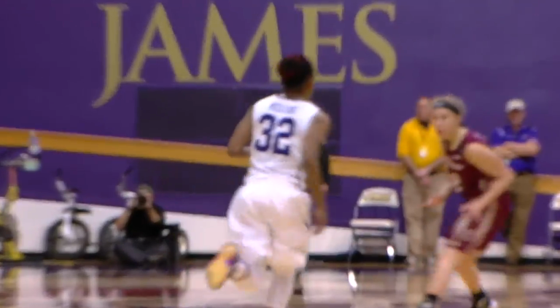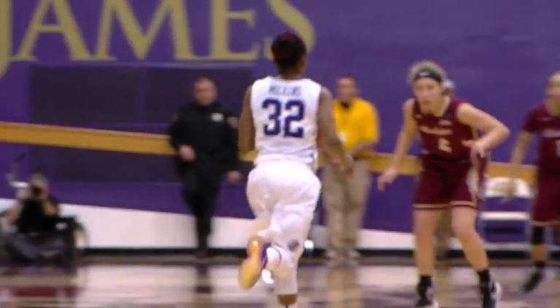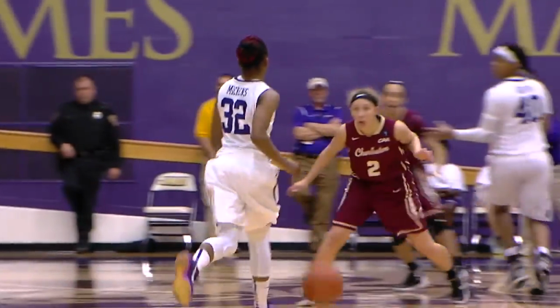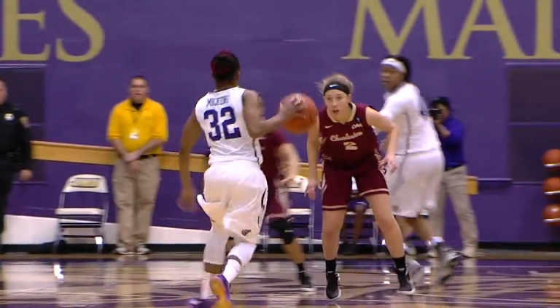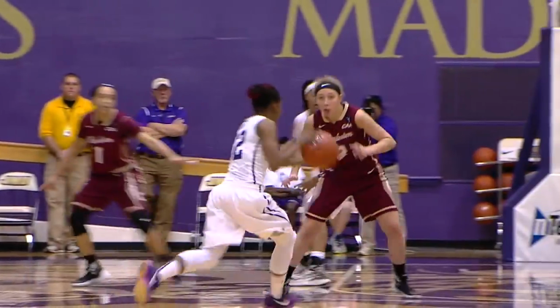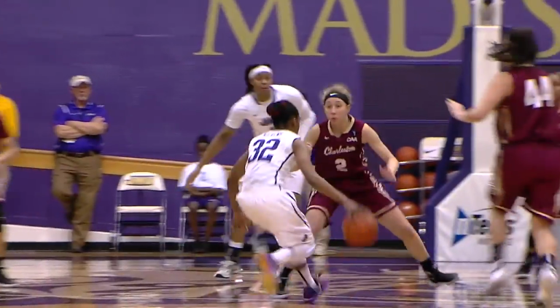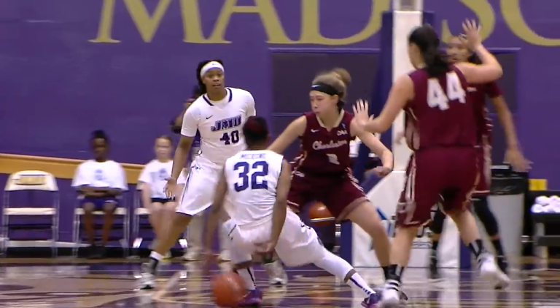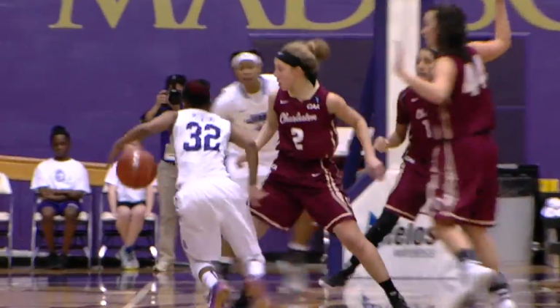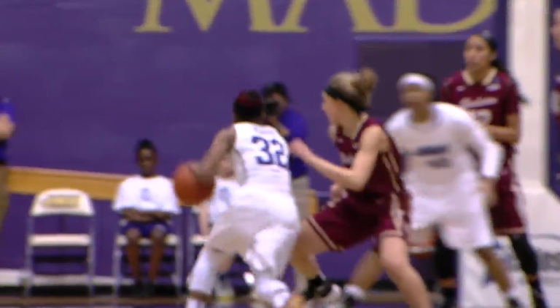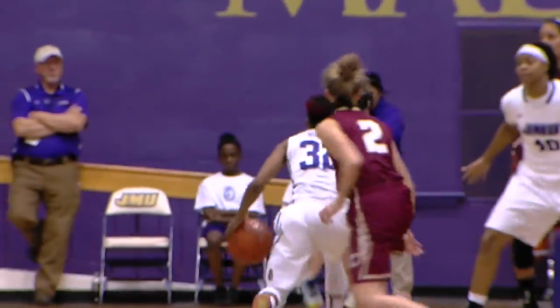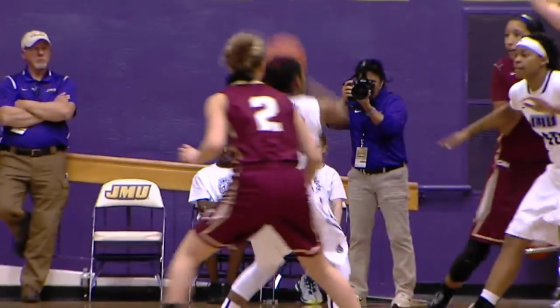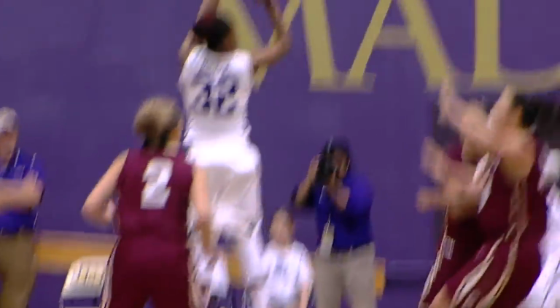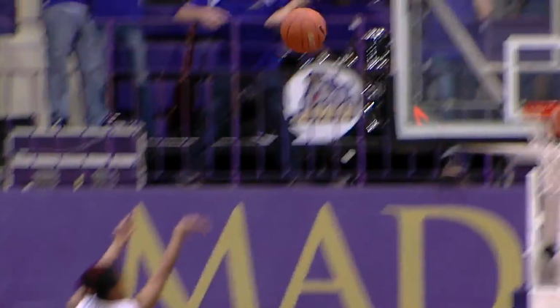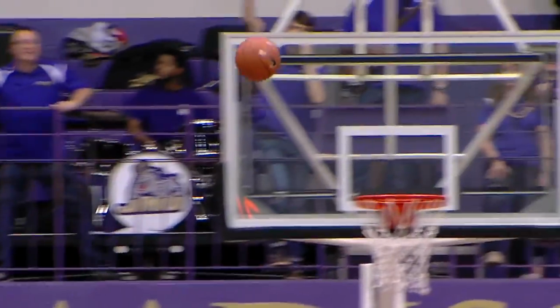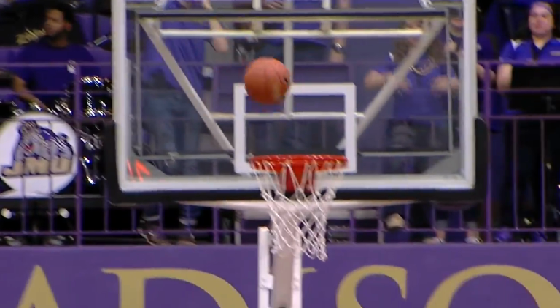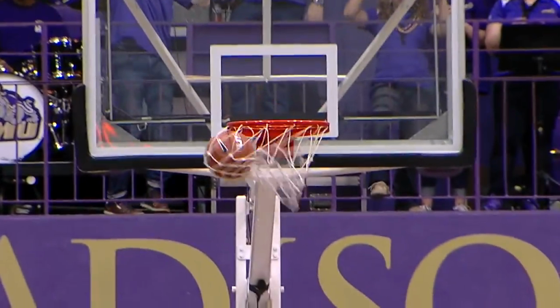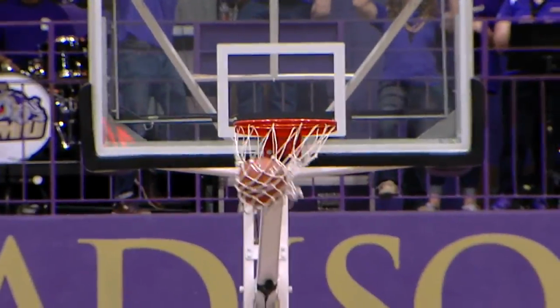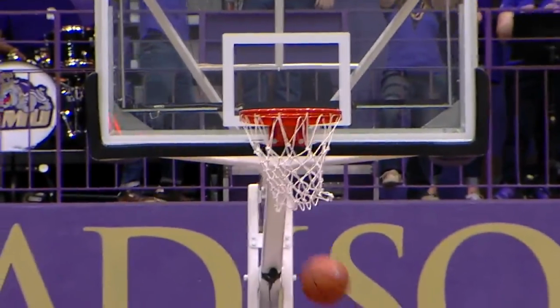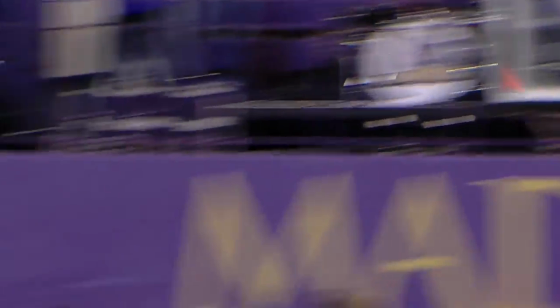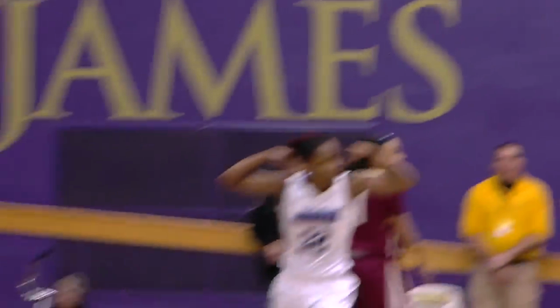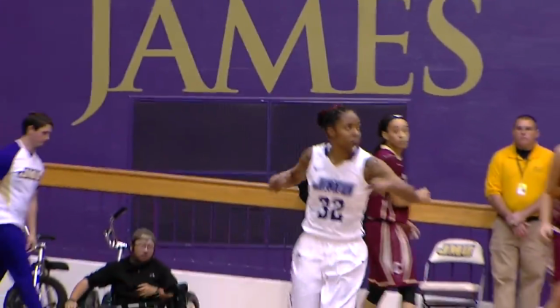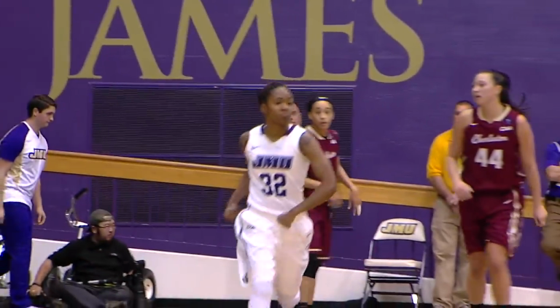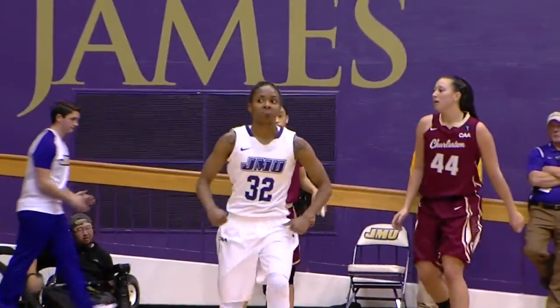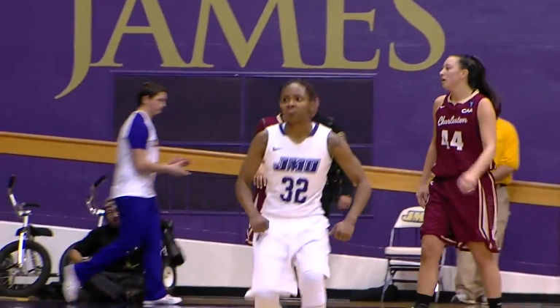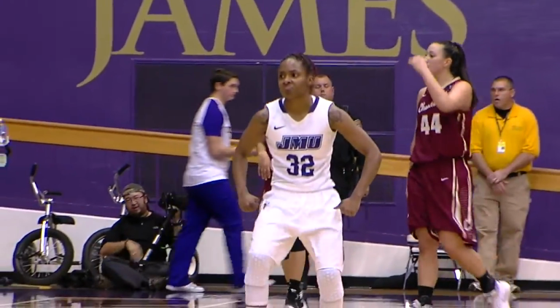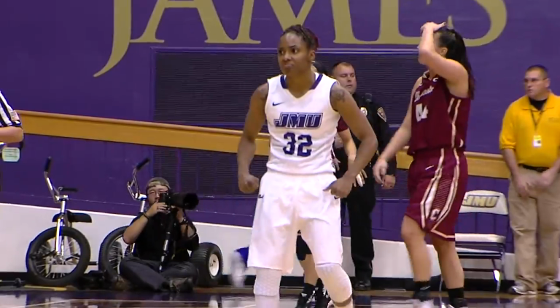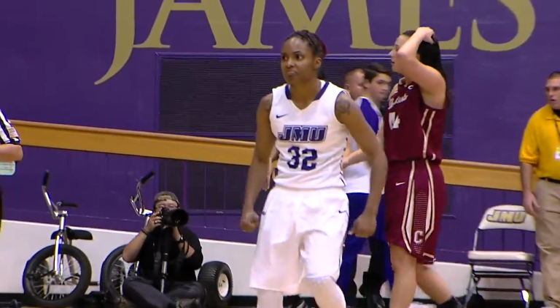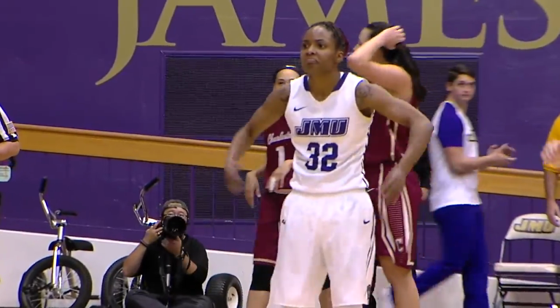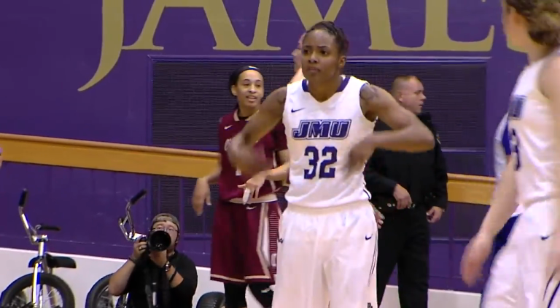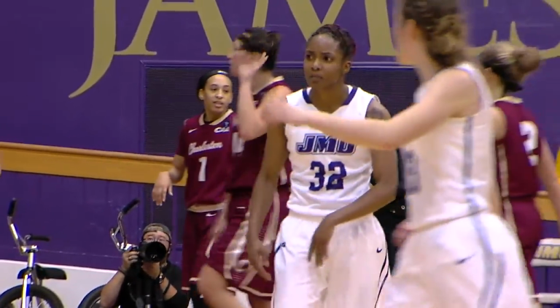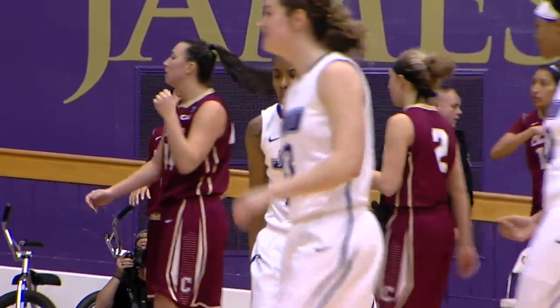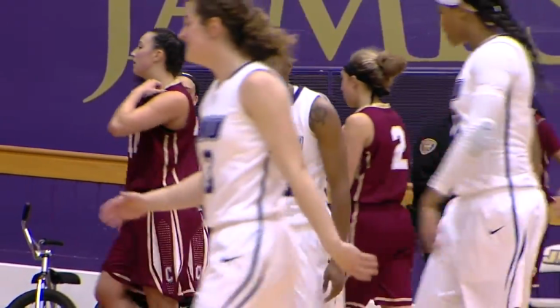Here's Mickens in the frontcourt — Mickens steadies it, hesitation, pull-up jumper — good. That one's for the highlight reel; just an unbelievable play by Muff Mickens.